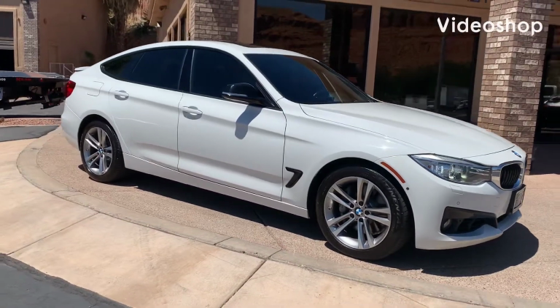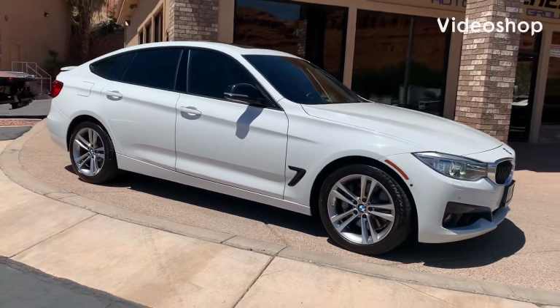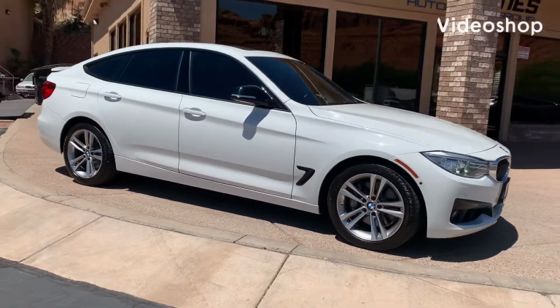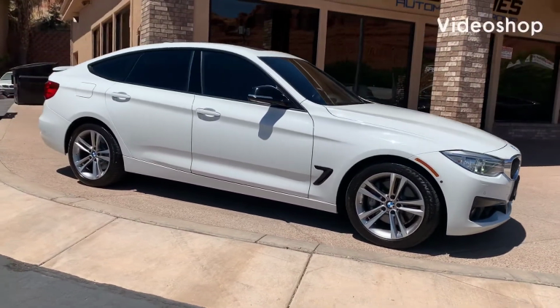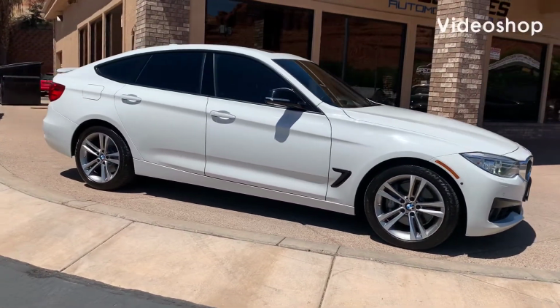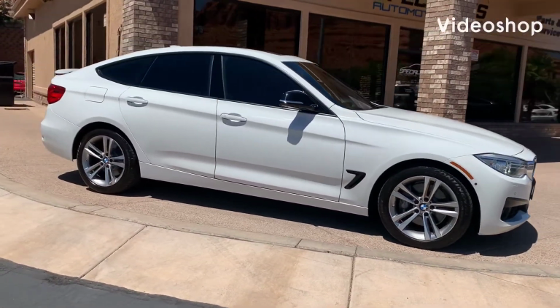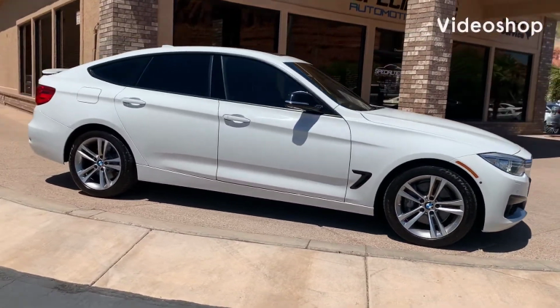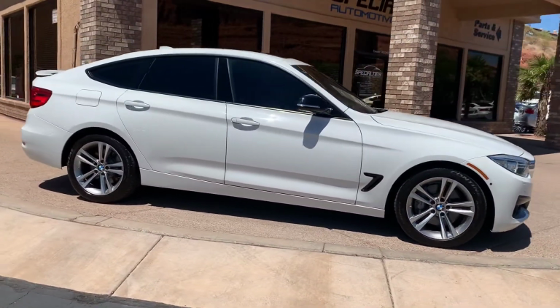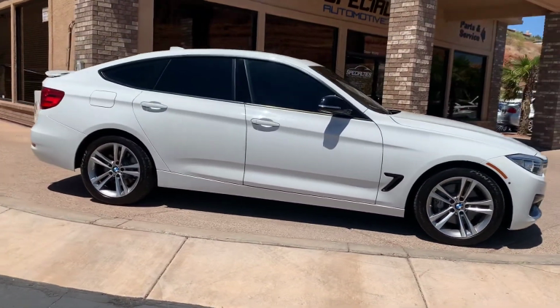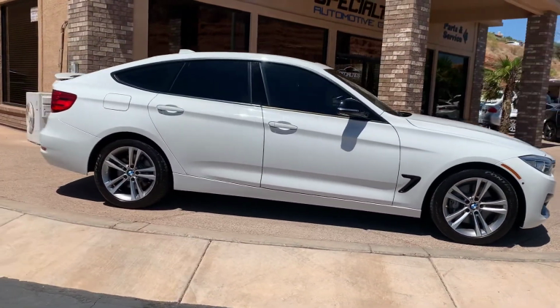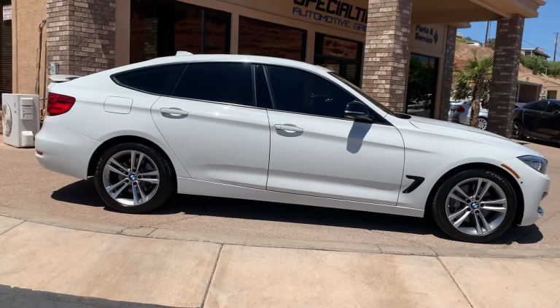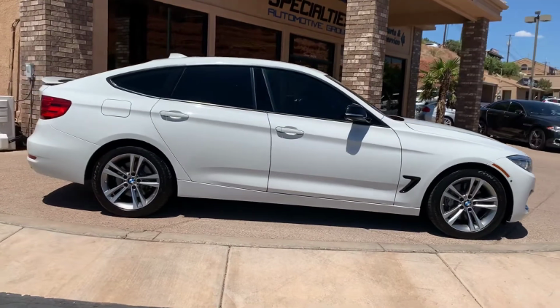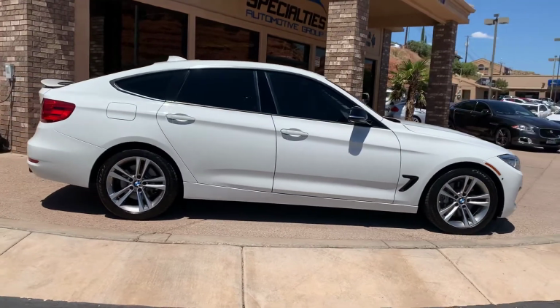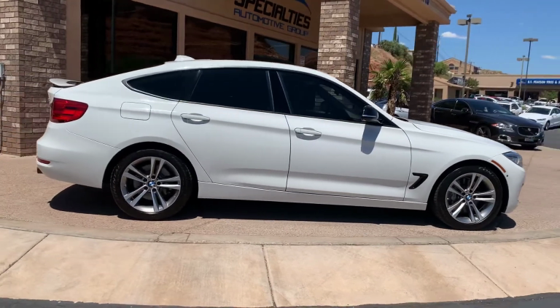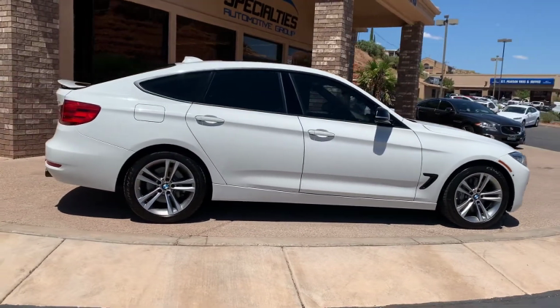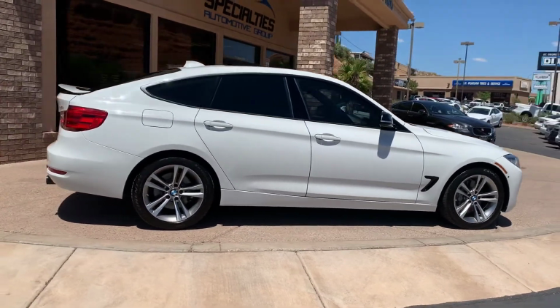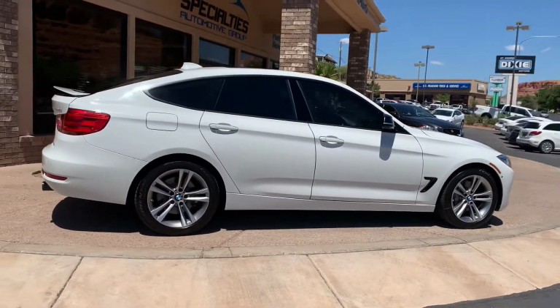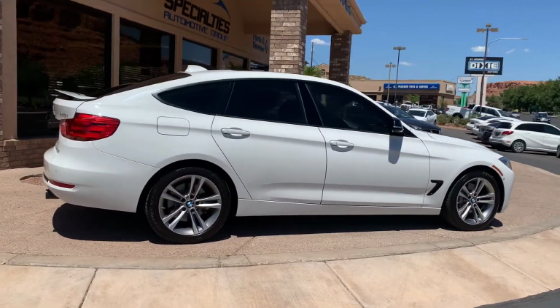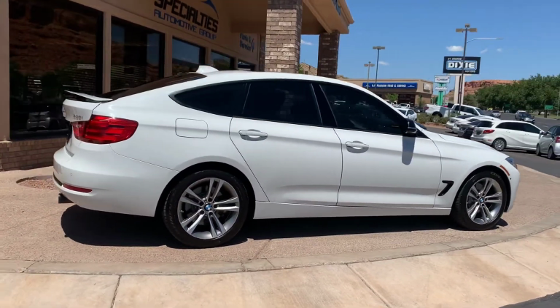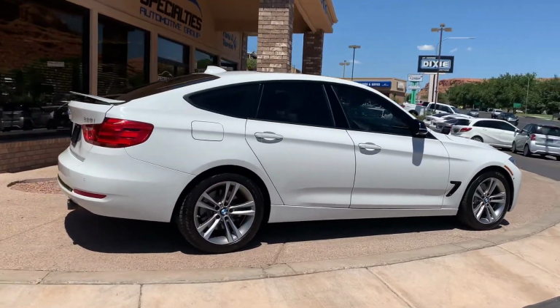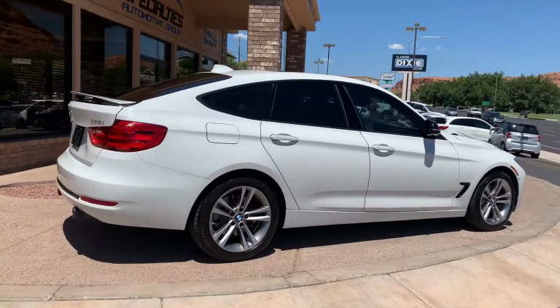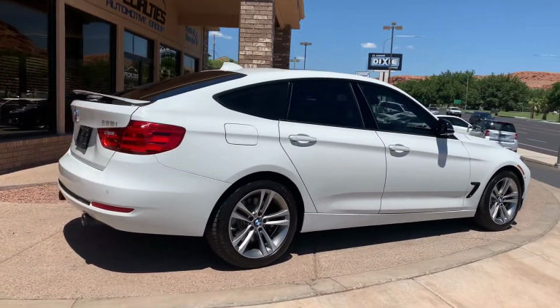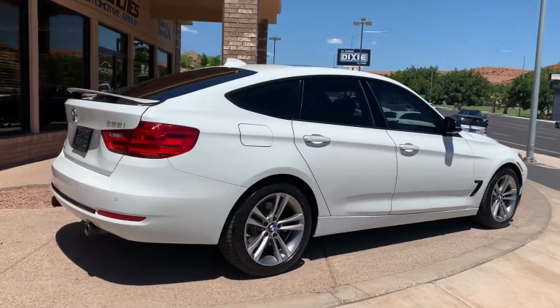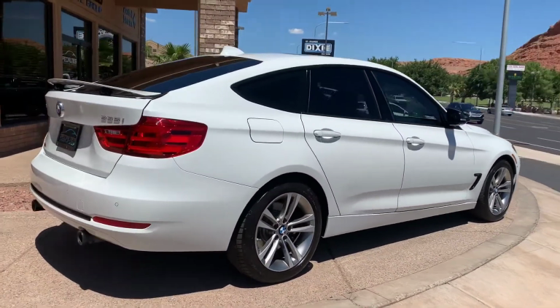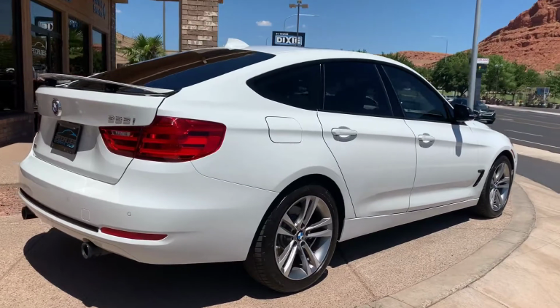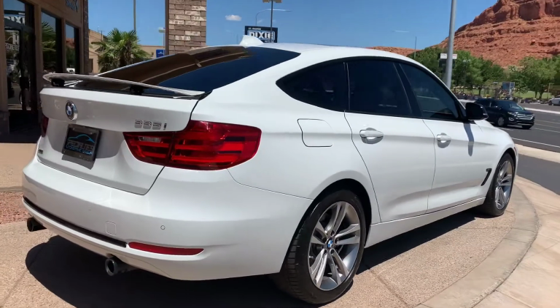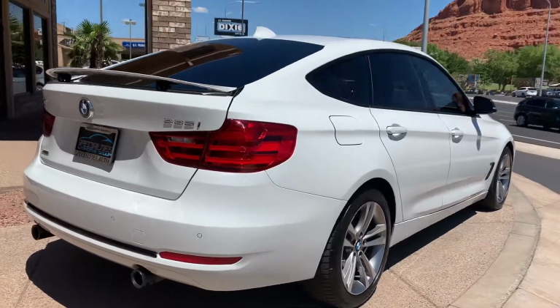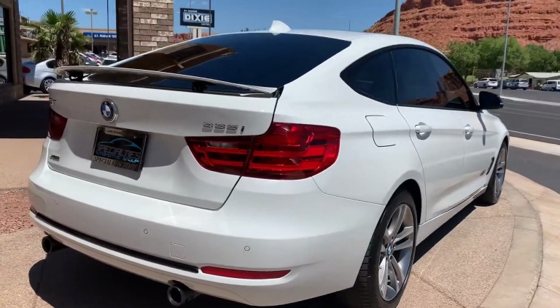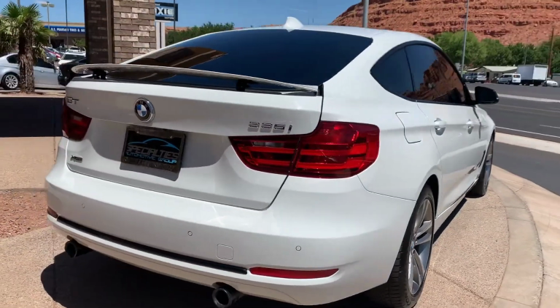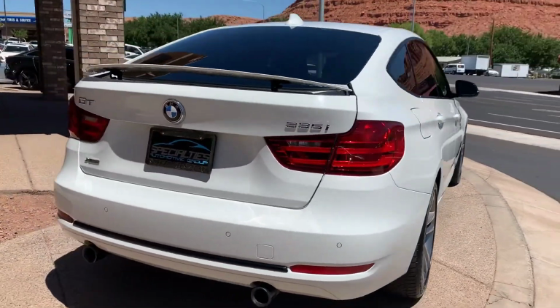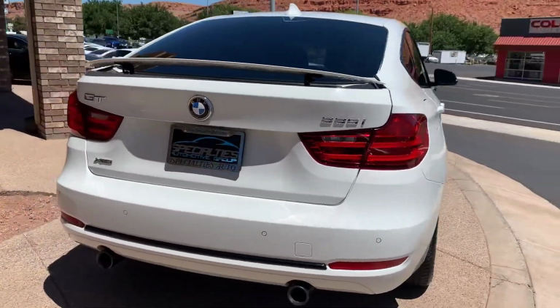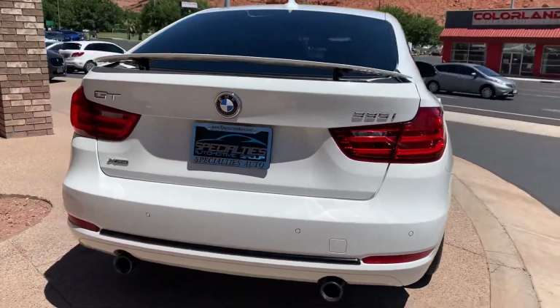Hi everybody, this is Kurt with Specialties Automotive. Just wanted to walk around this 2014 BMW 335i xDrive GT, or Gran Turismo. It's an awesome car, runs and drives great. Let's check it out.